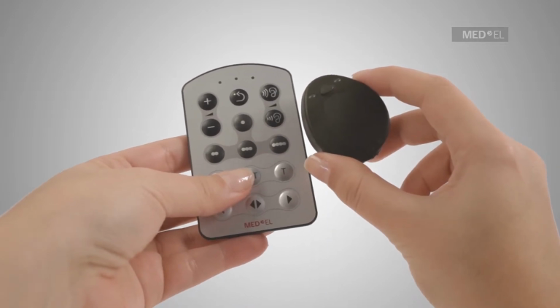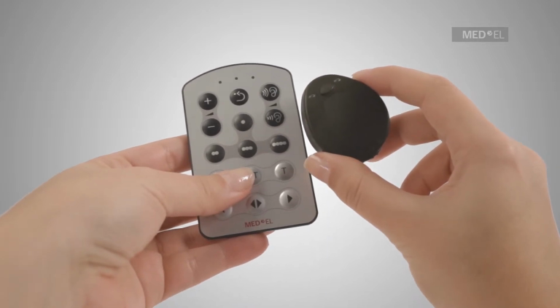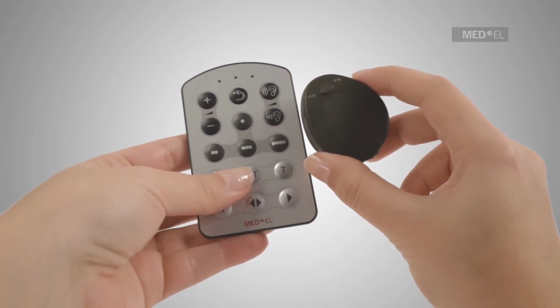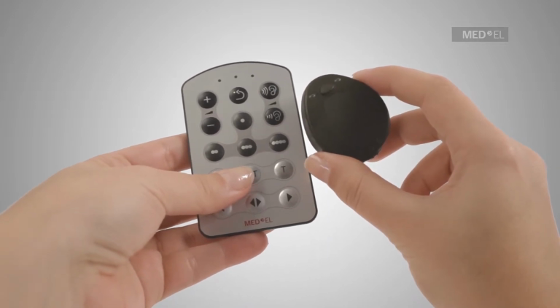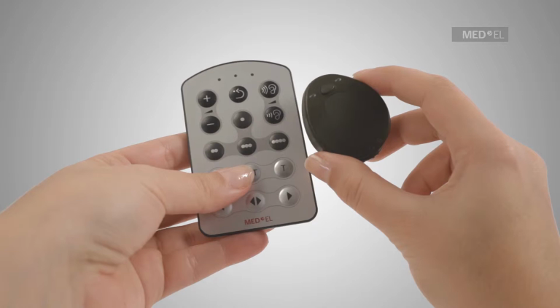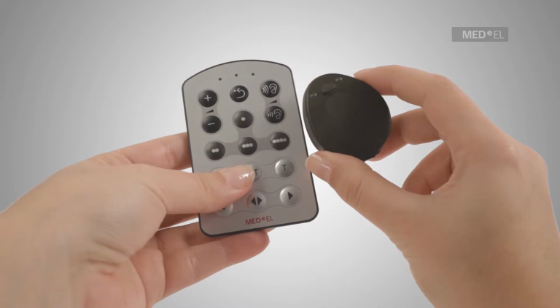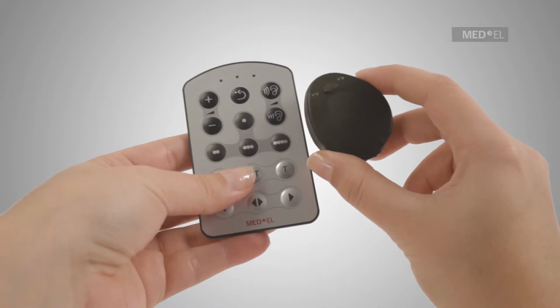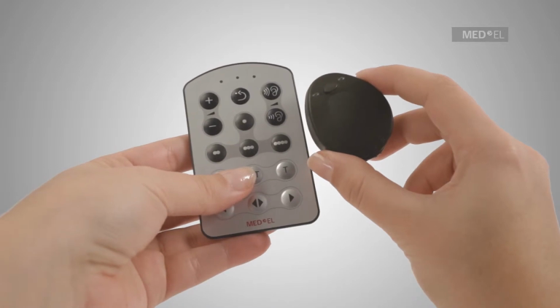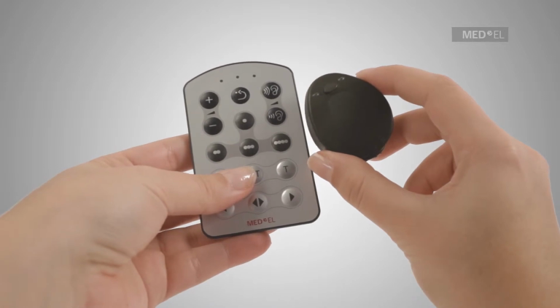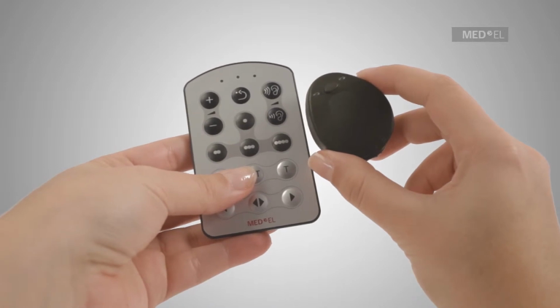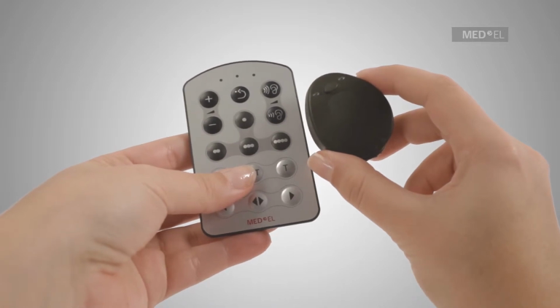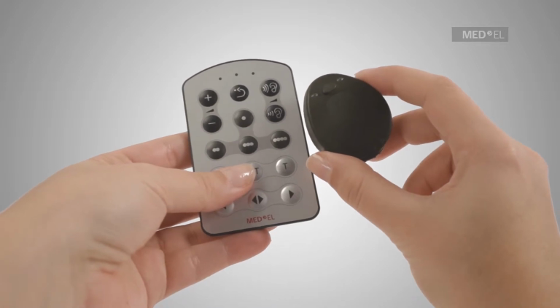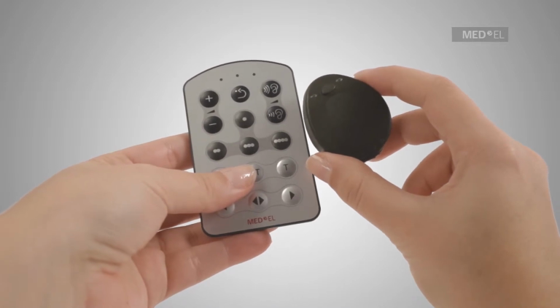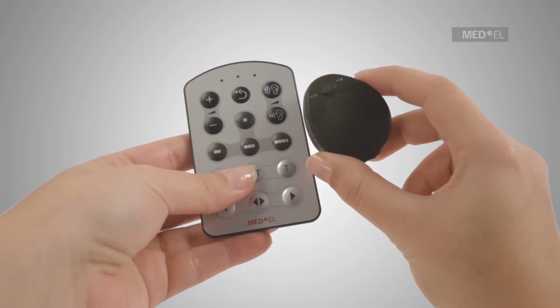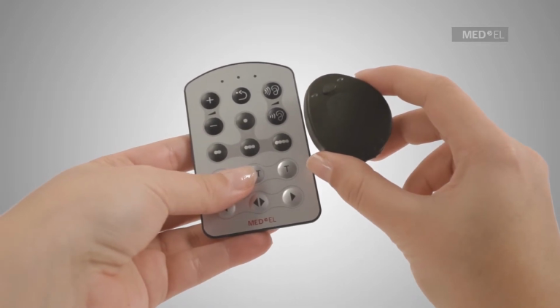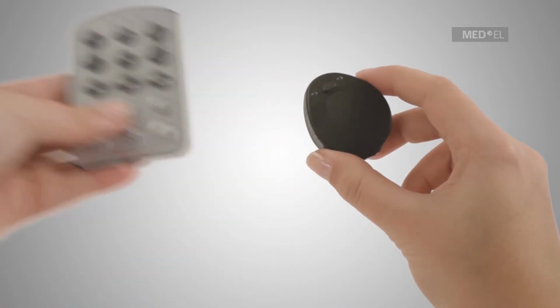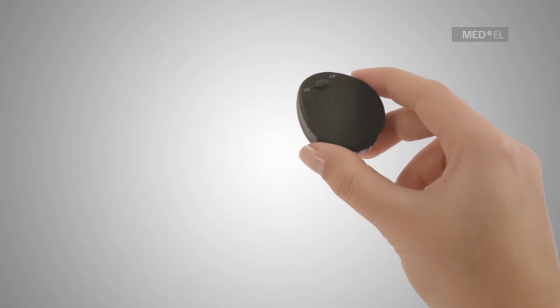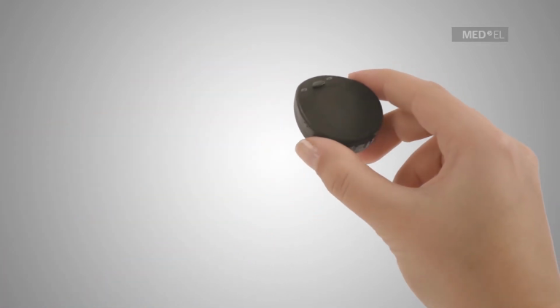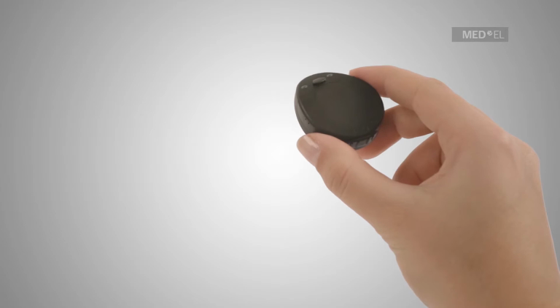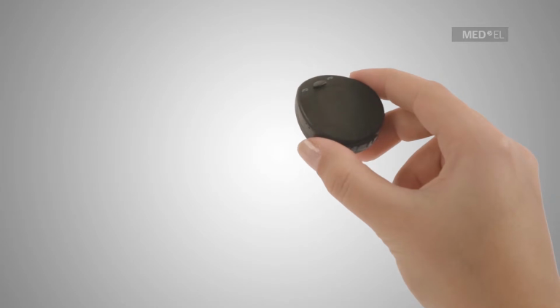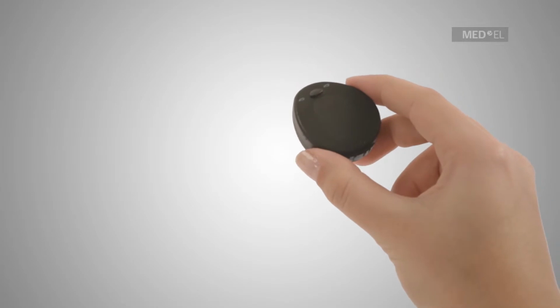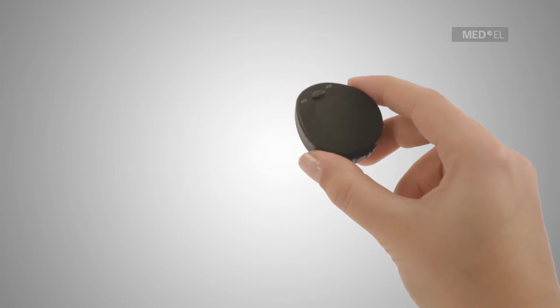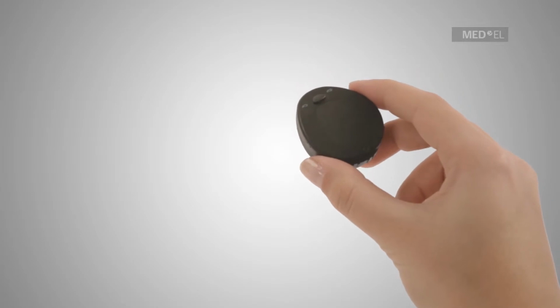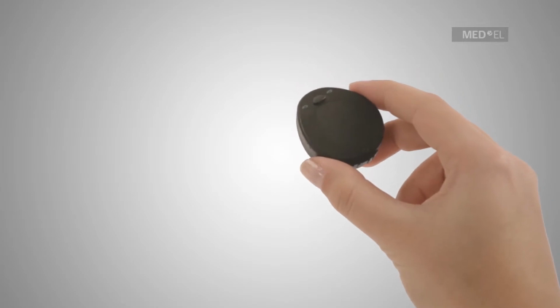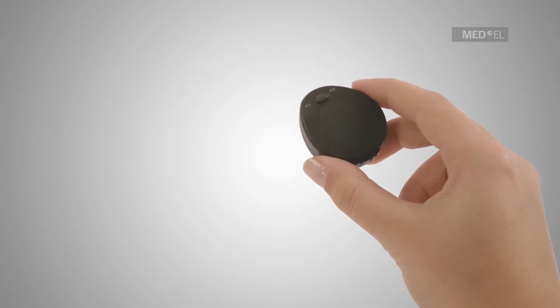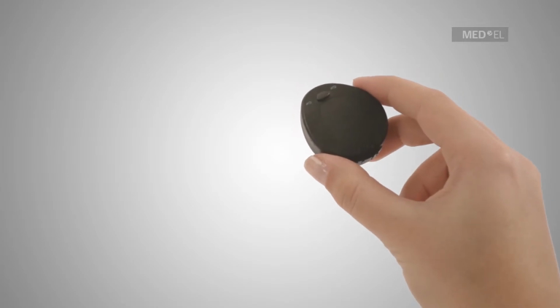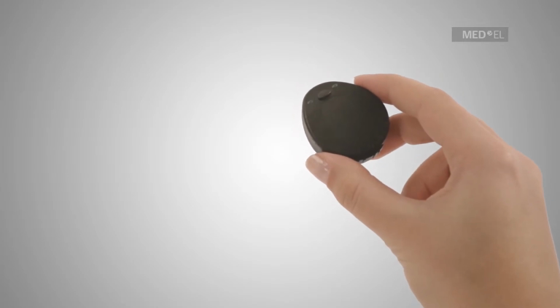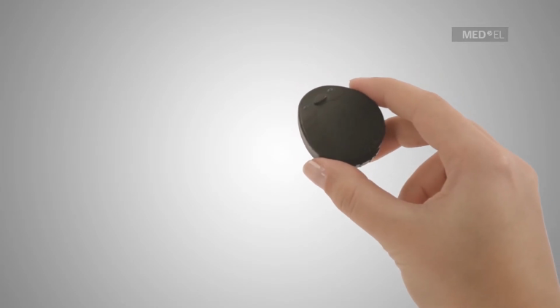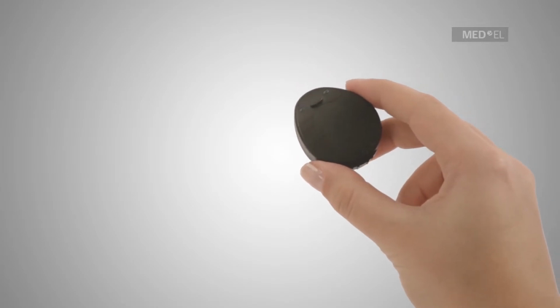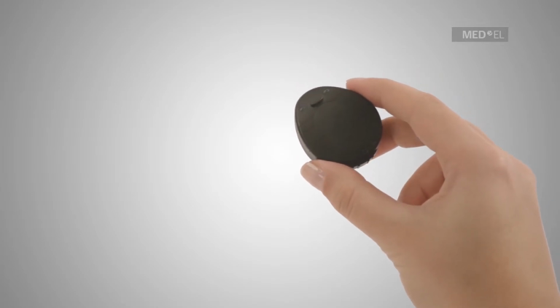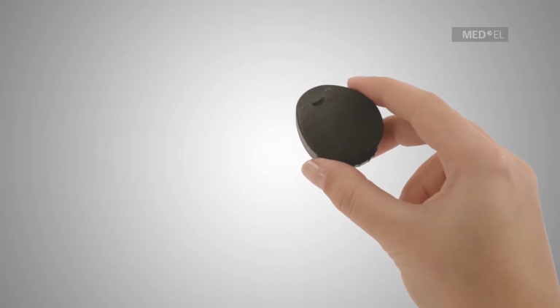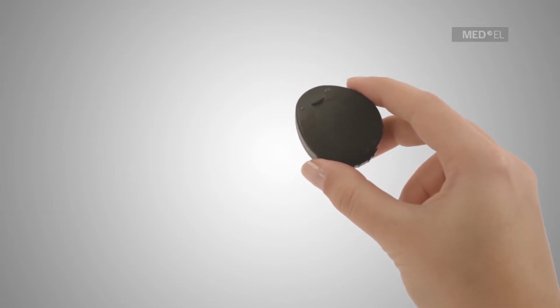Your clinician or audiologist will configure the FineTuner to suit your needs. Sometimes it may be necessary to sync the FineTuner with the audio processor.